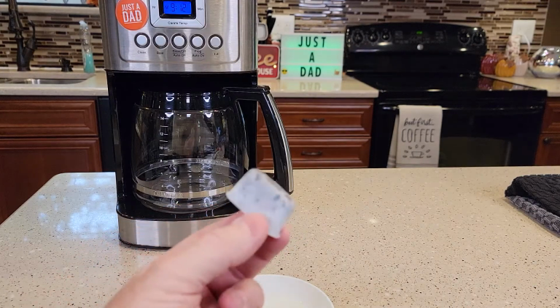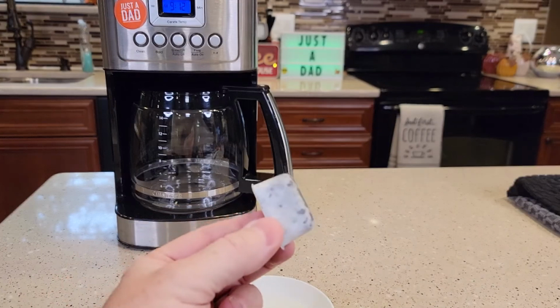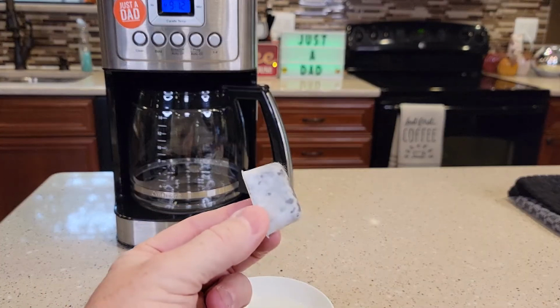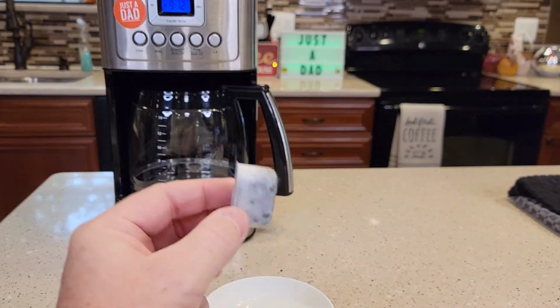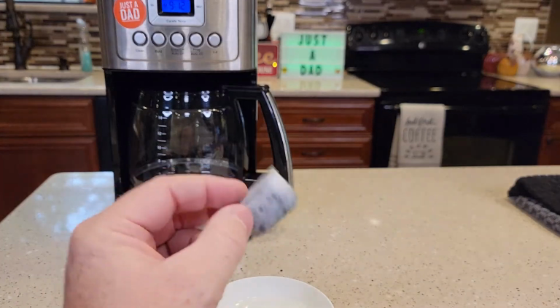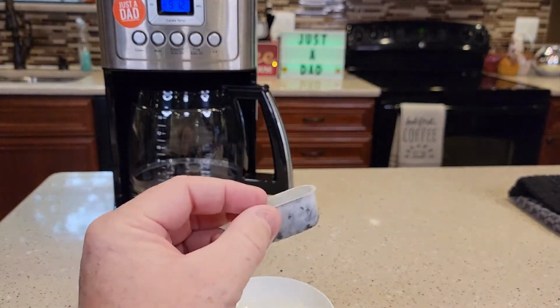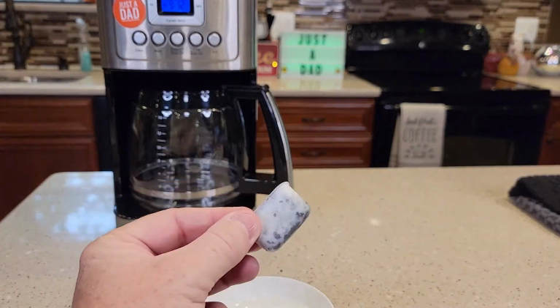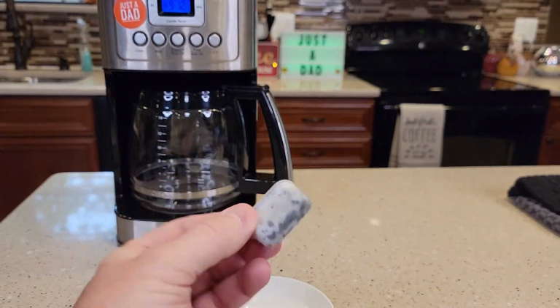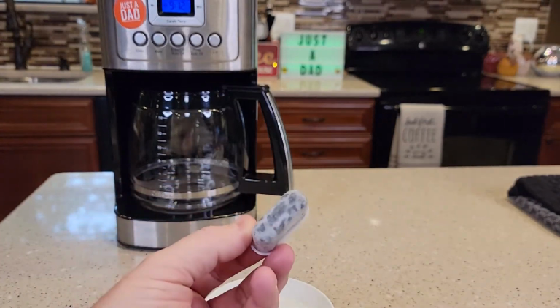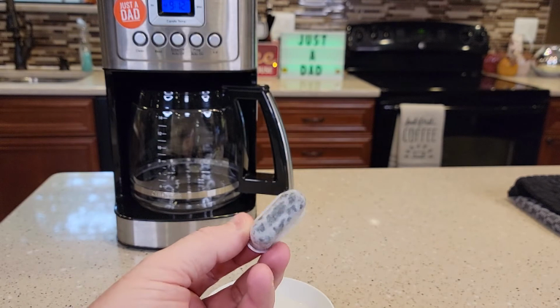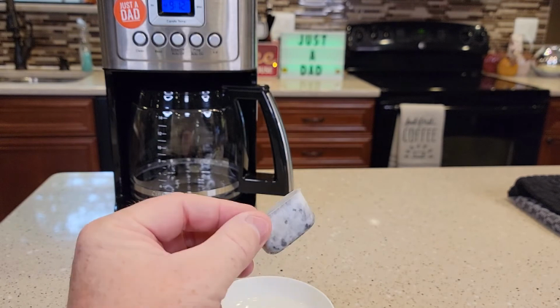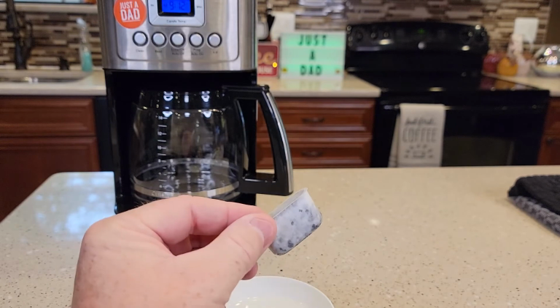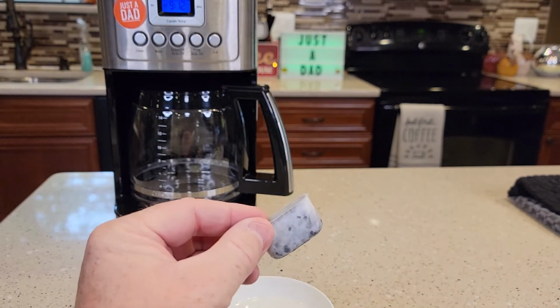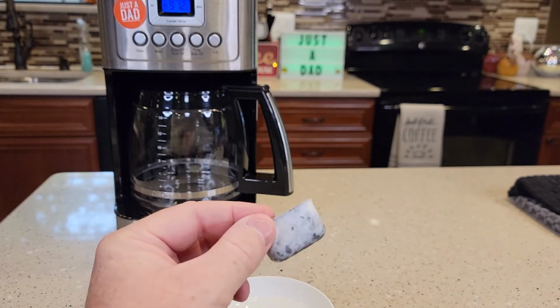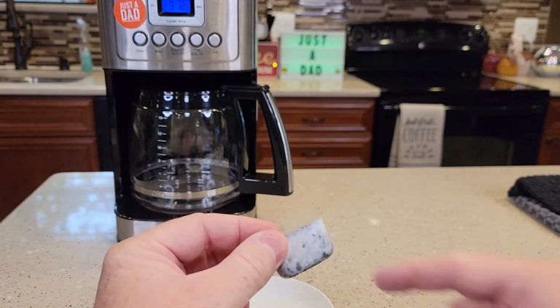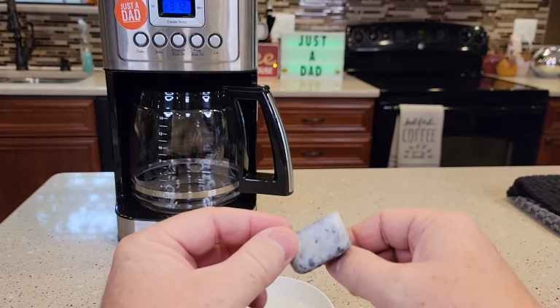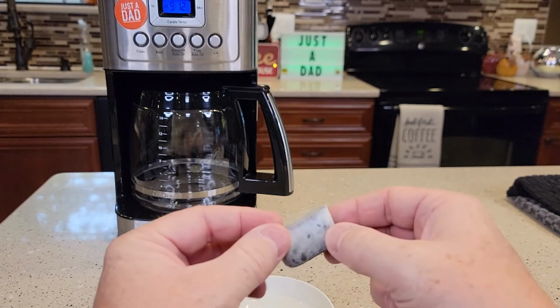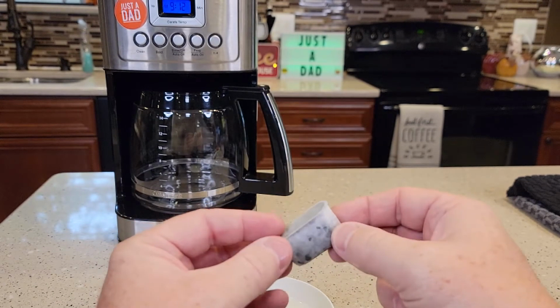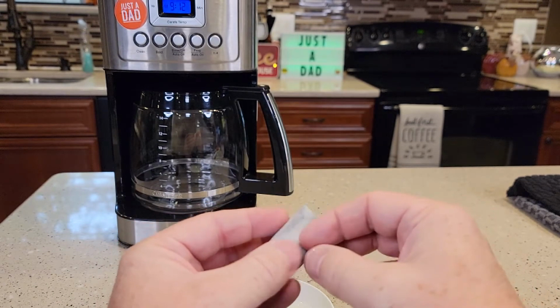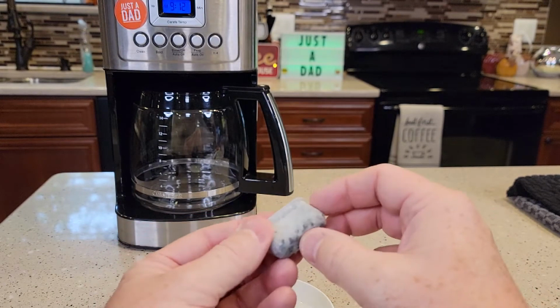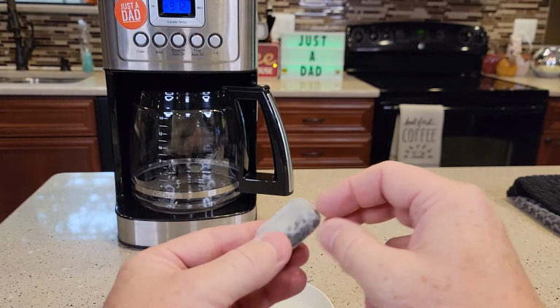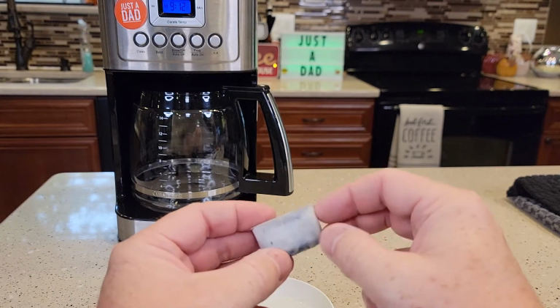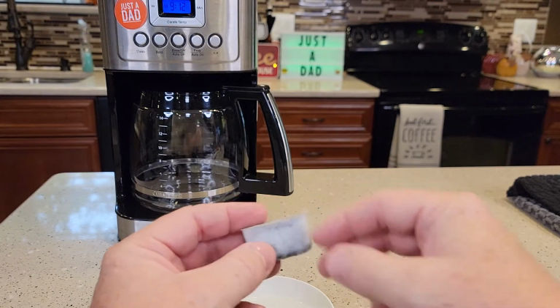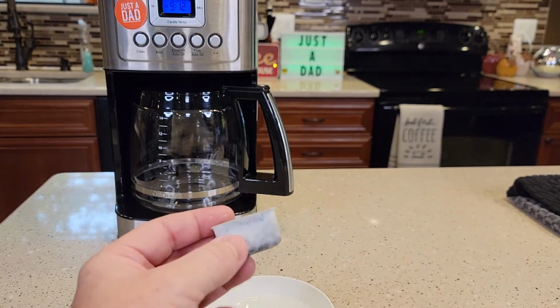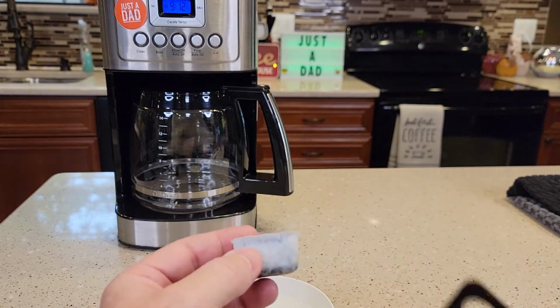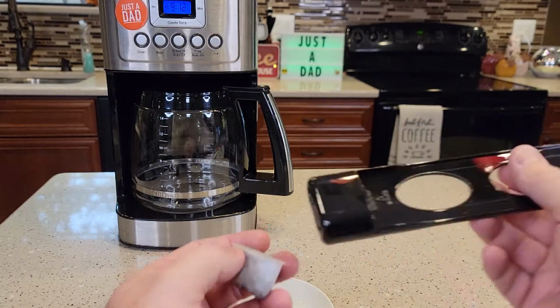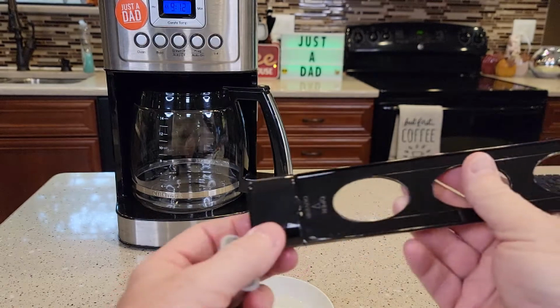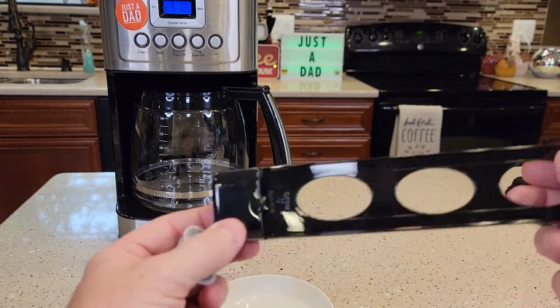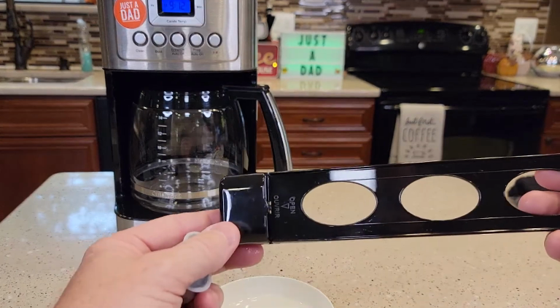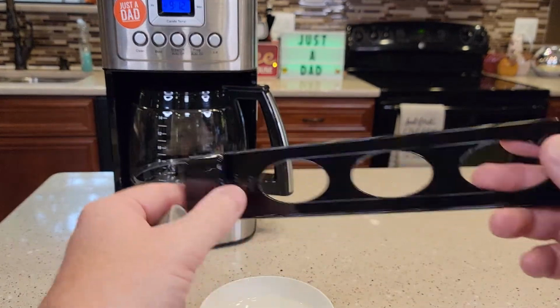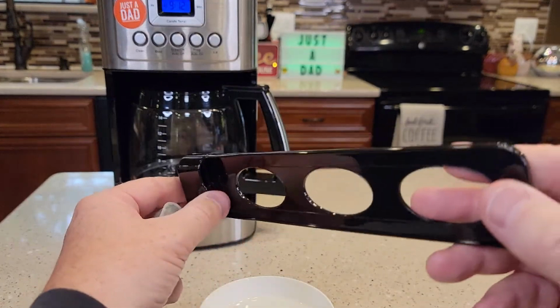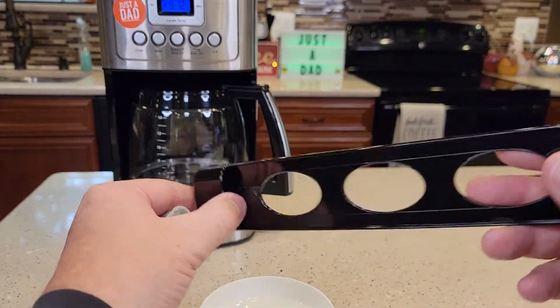After it is soaked, you want to rinse it for 30 seconds underneath the sink. That just gives it one final rinse to get all that carbon dust out of there. Now we're ready to install it in this tall handle.